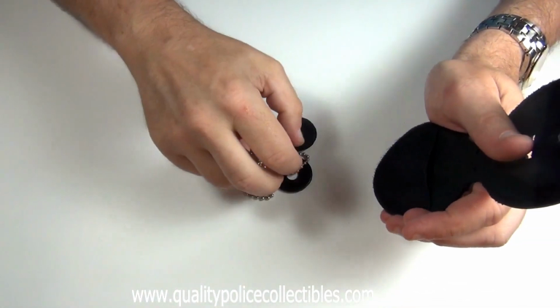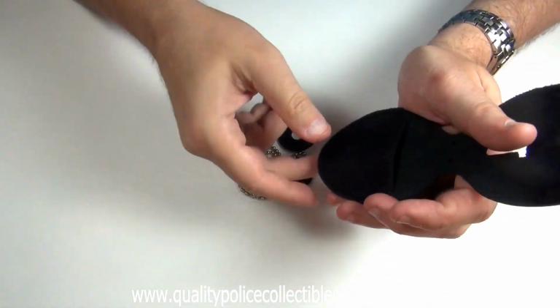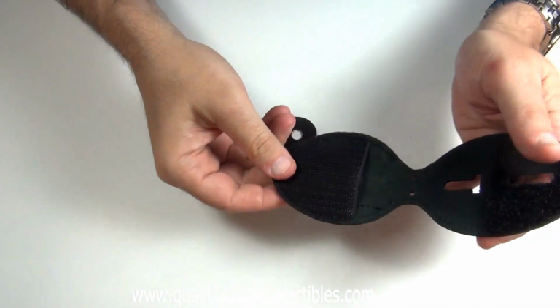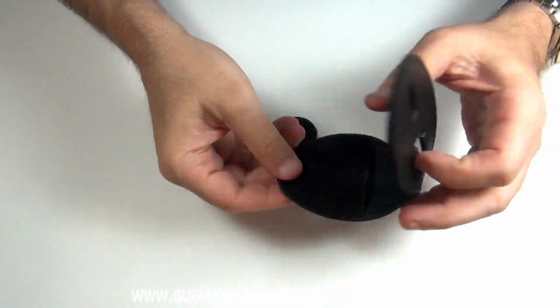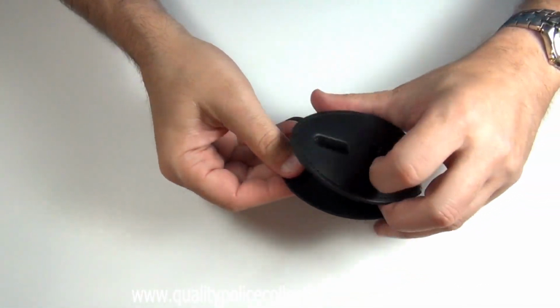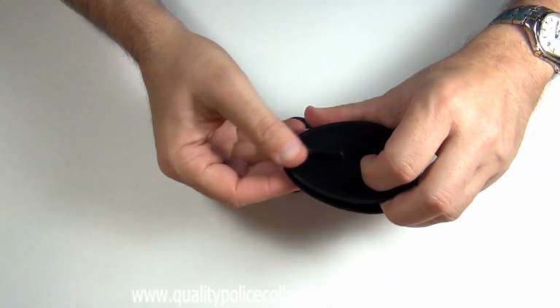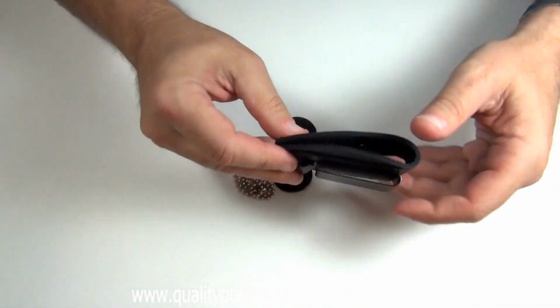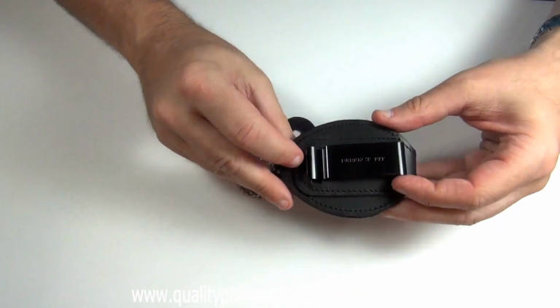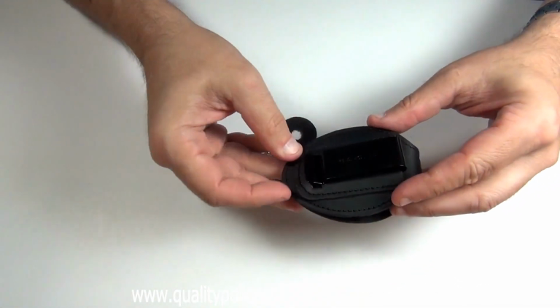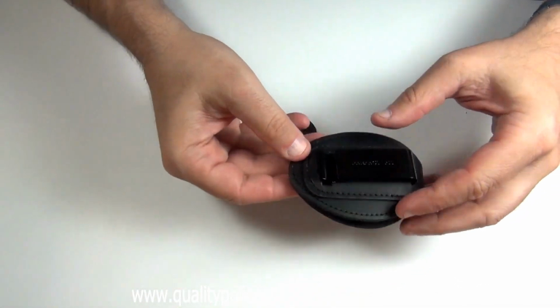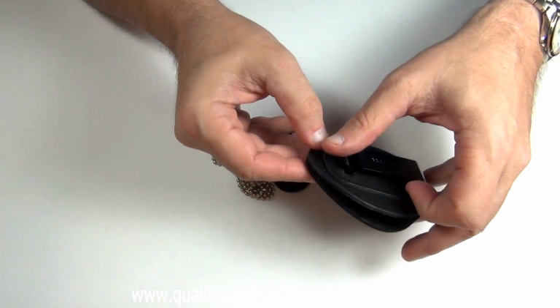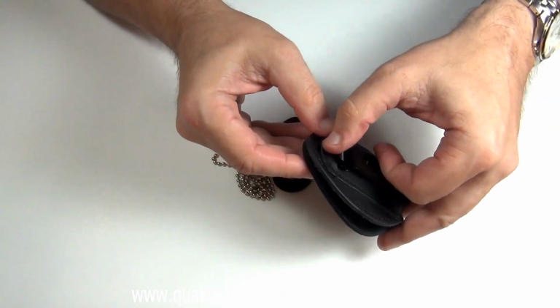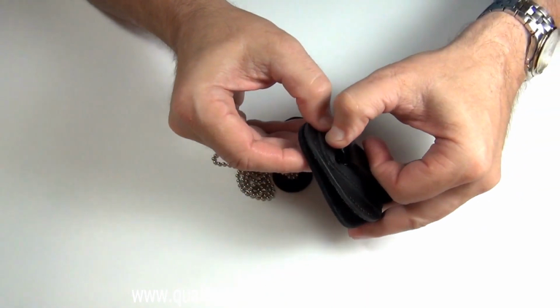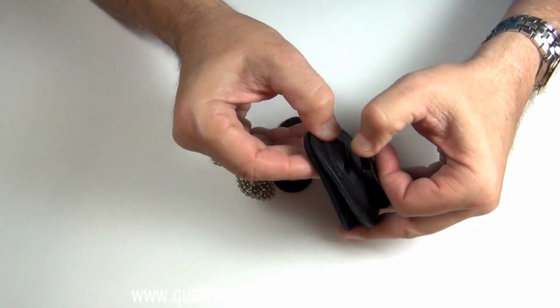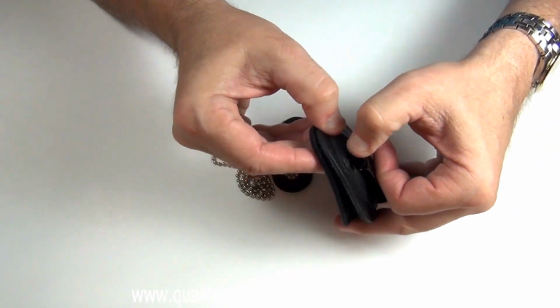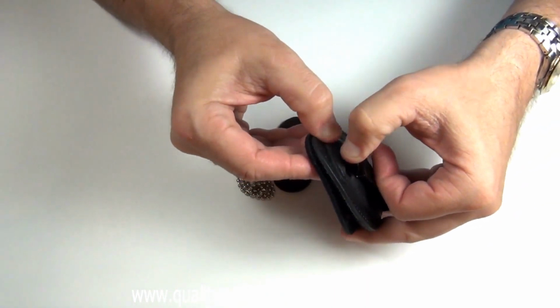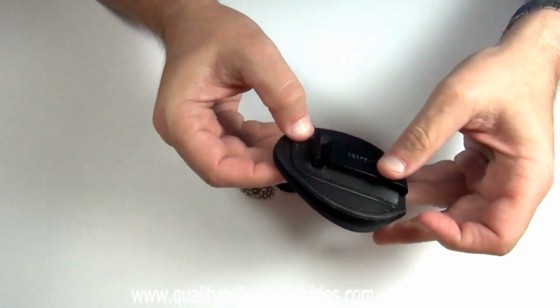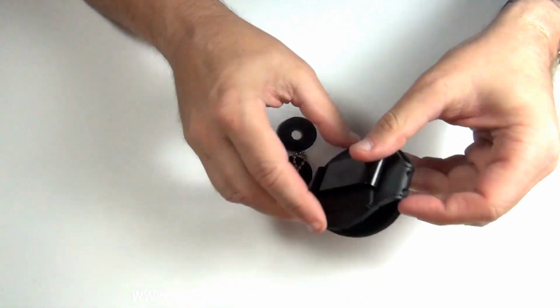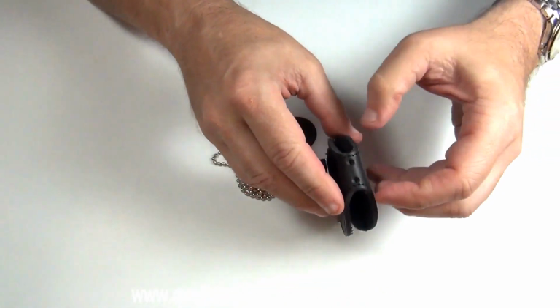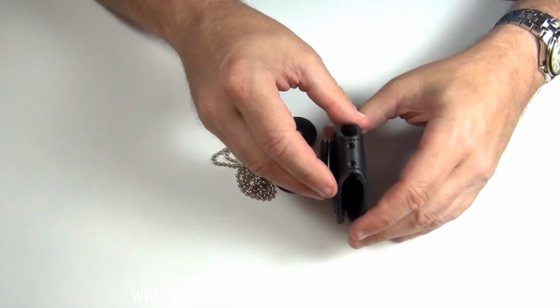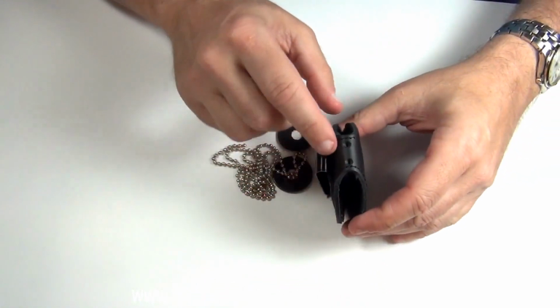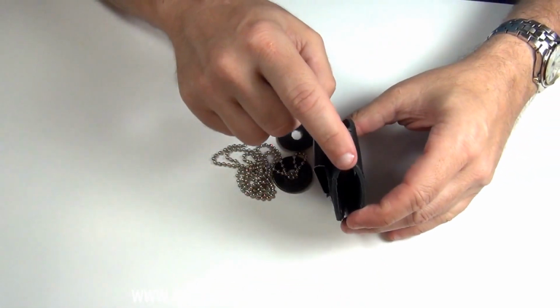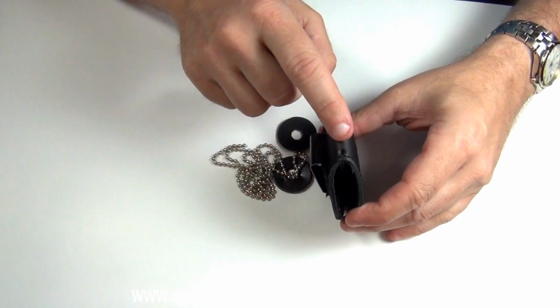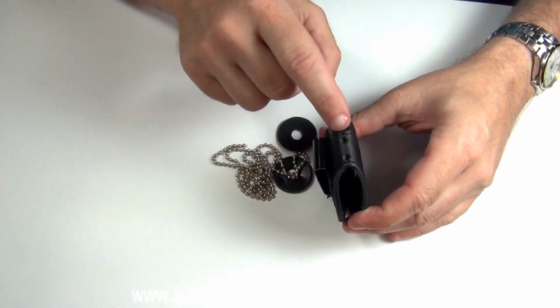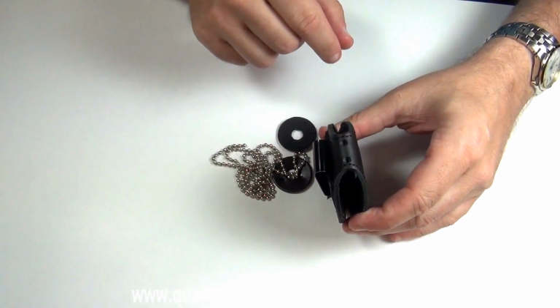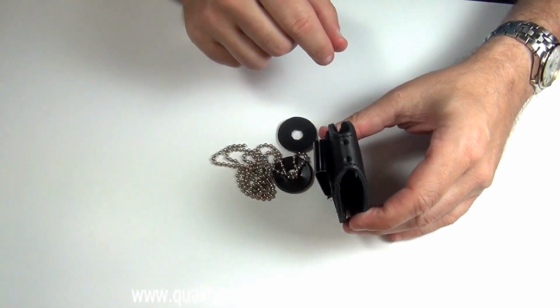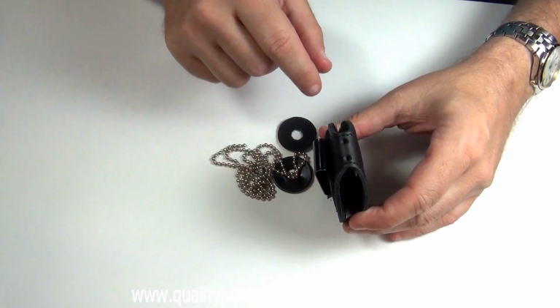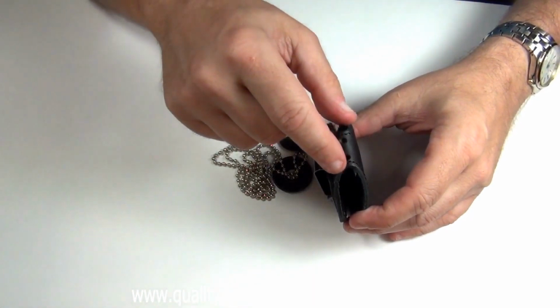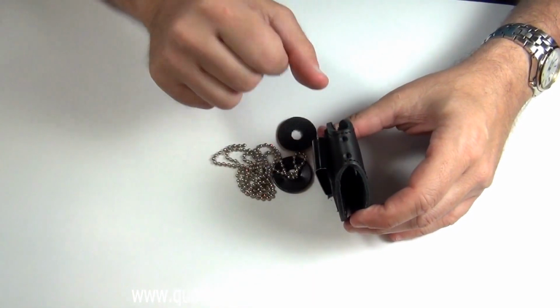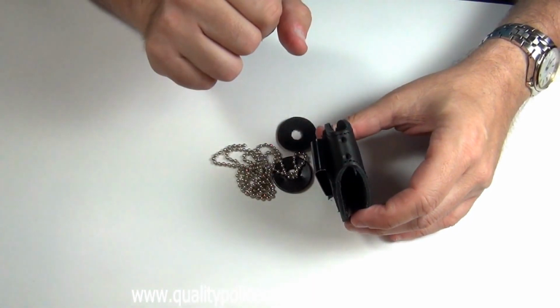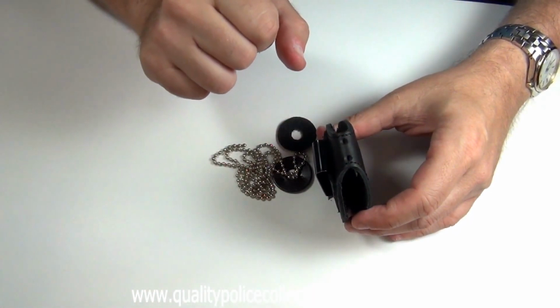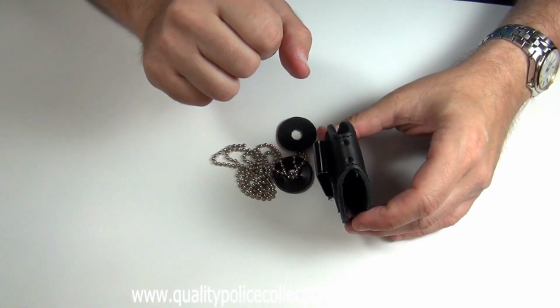They have a sturdy clip on the back to slide it over your belt, or use a neck chain through the provided holes so you can wear it around your neck.